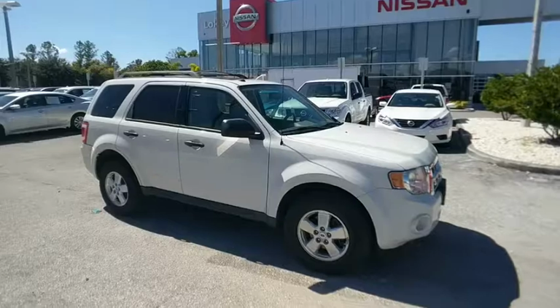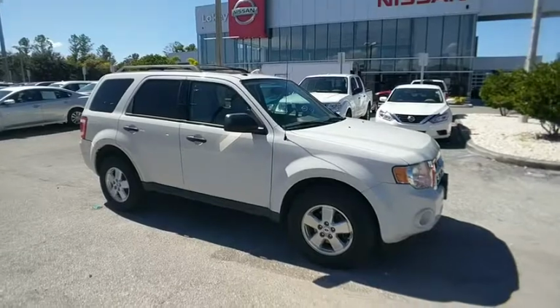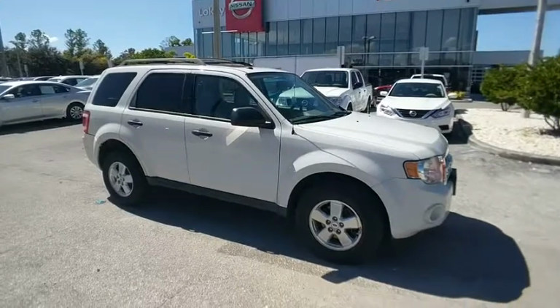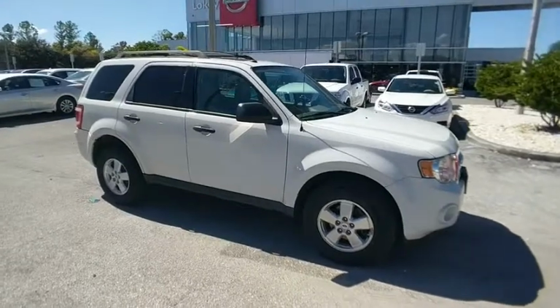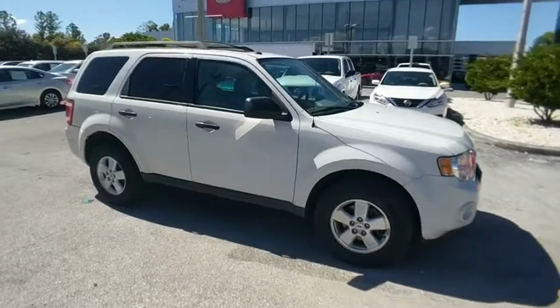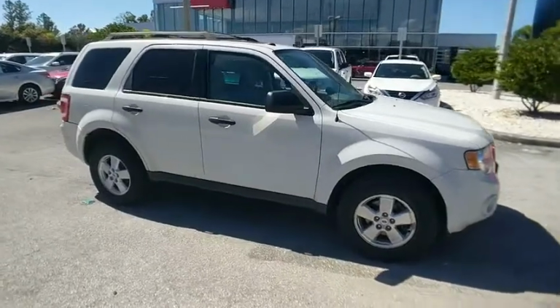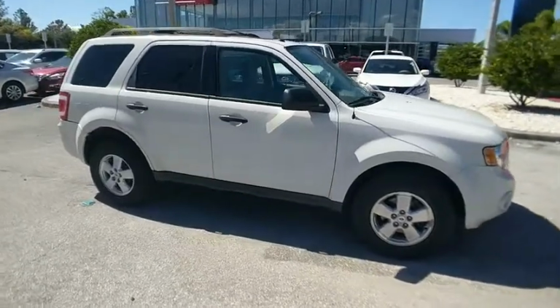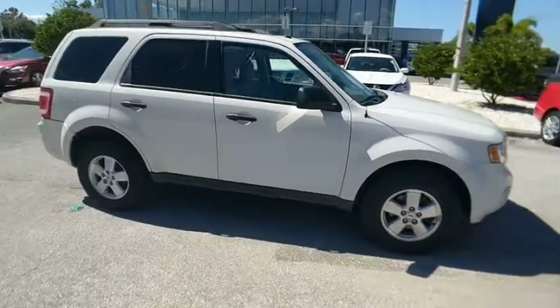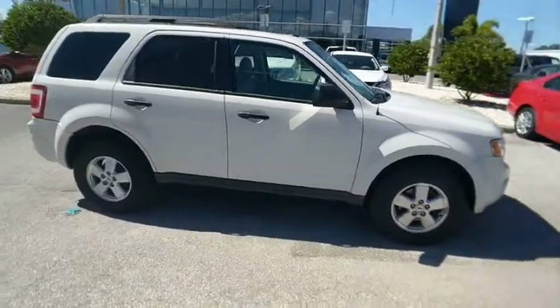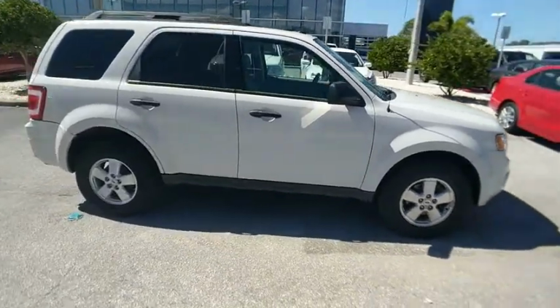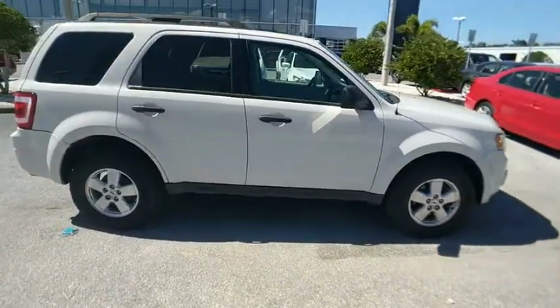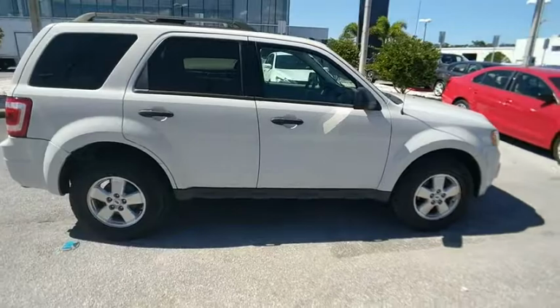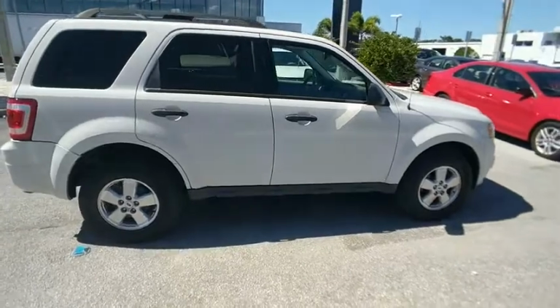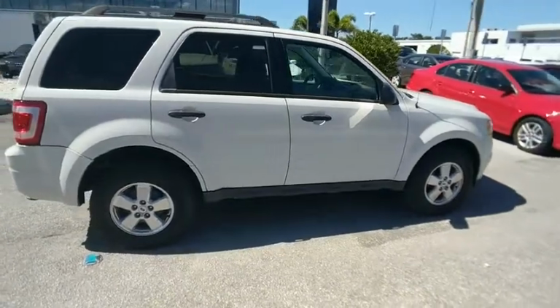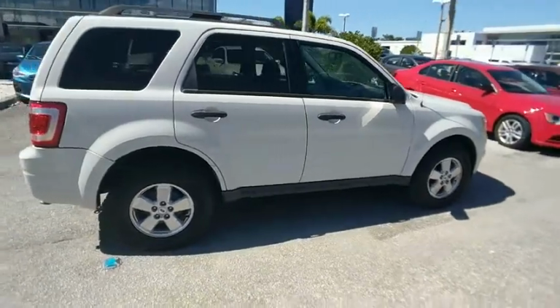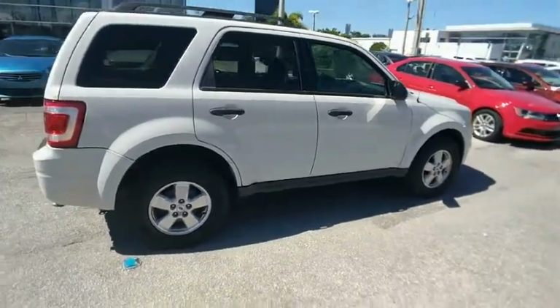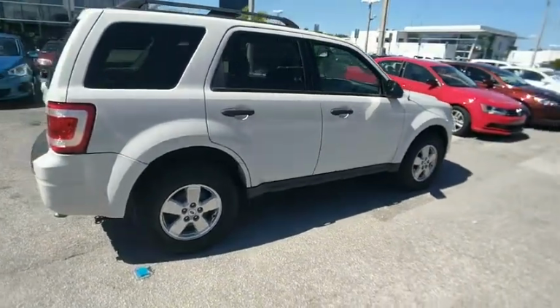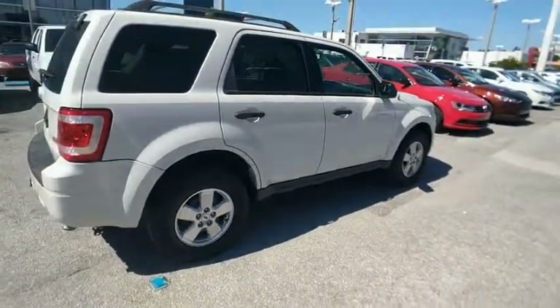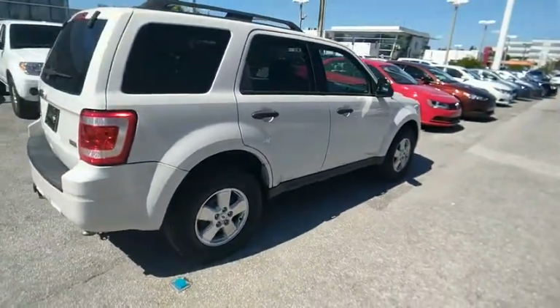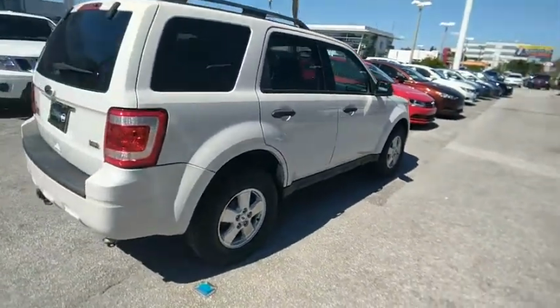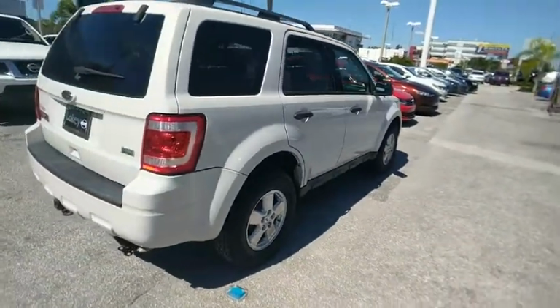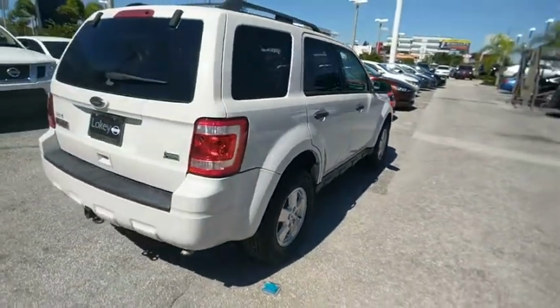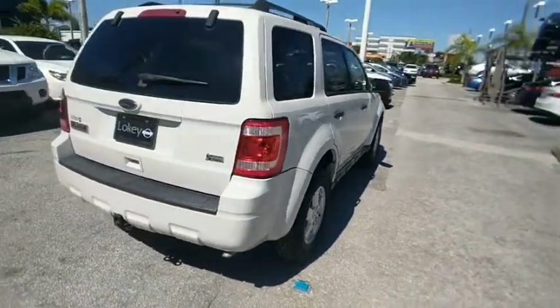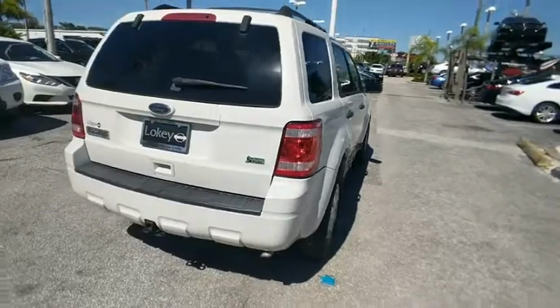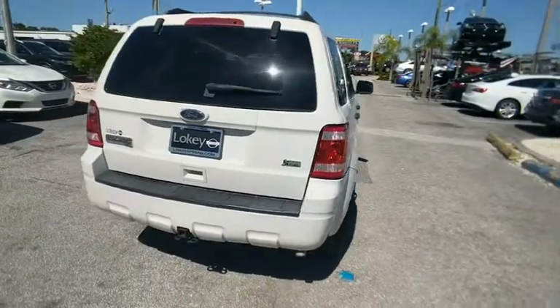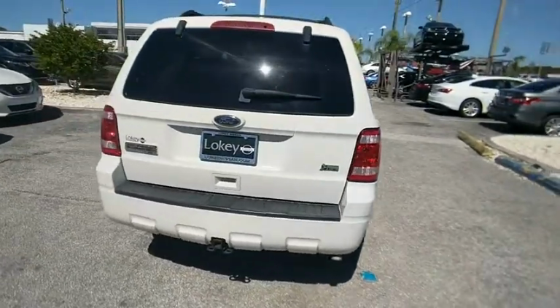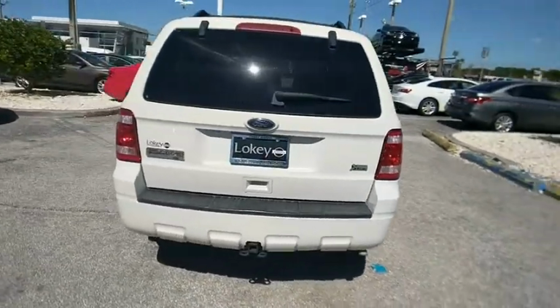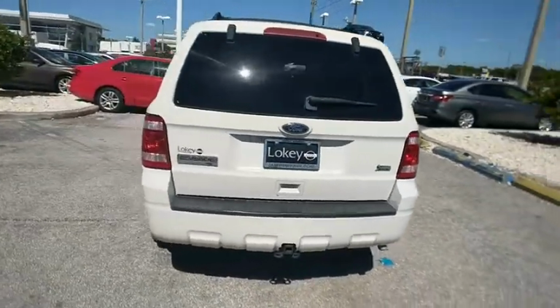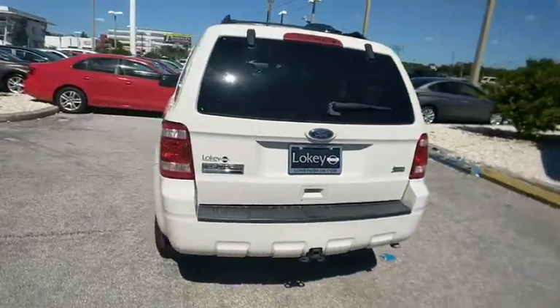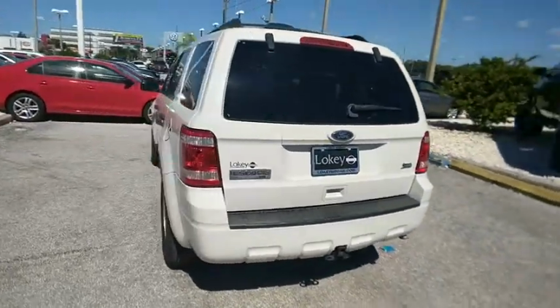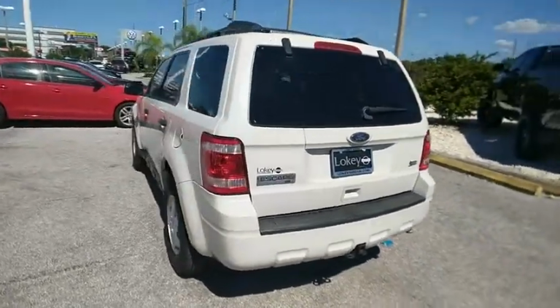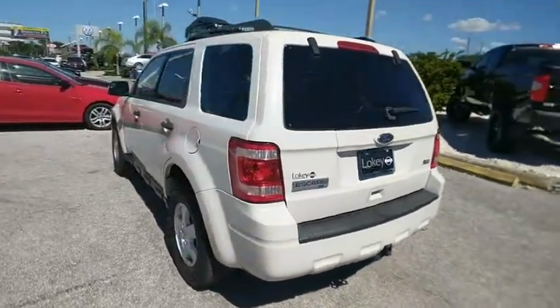Take a ride in a 2011 Ford Escape — gas engines flex, tow, sip, and go. Priced below $10,000, this vehicle has less than 130,000 miles.